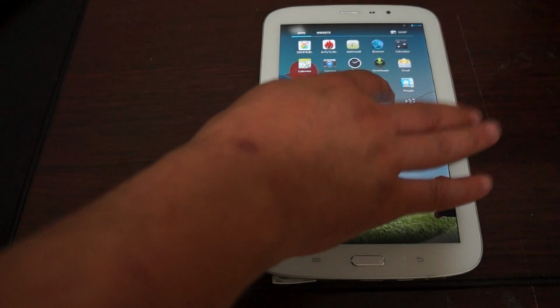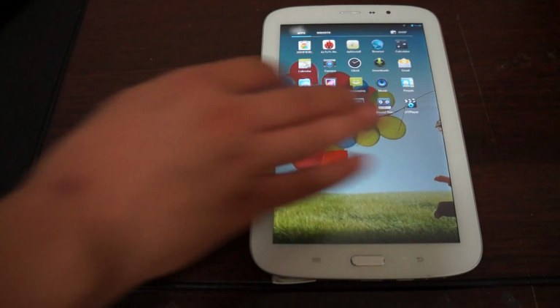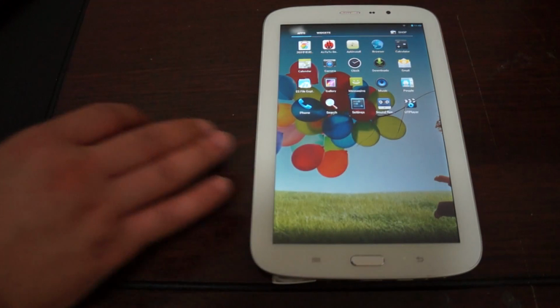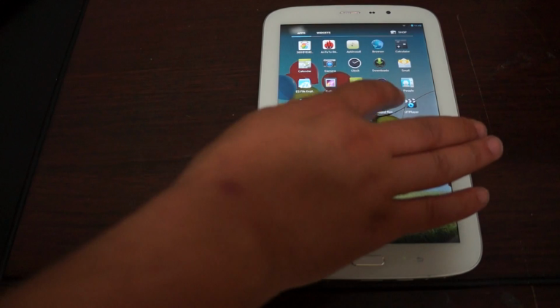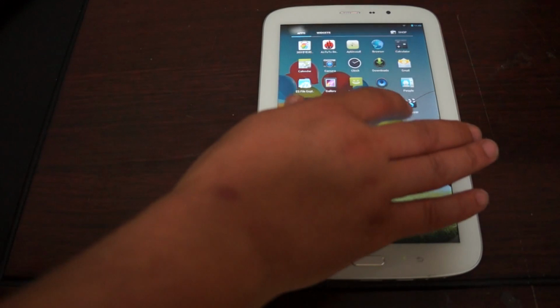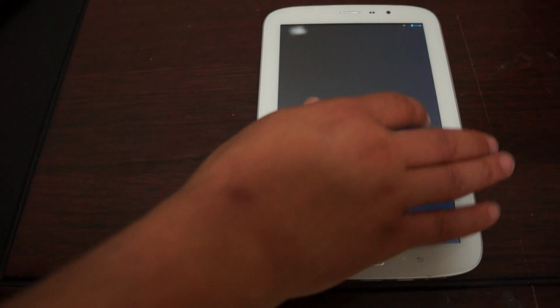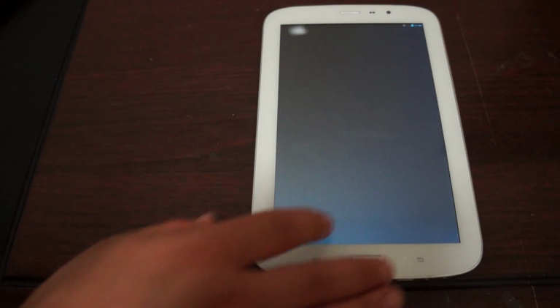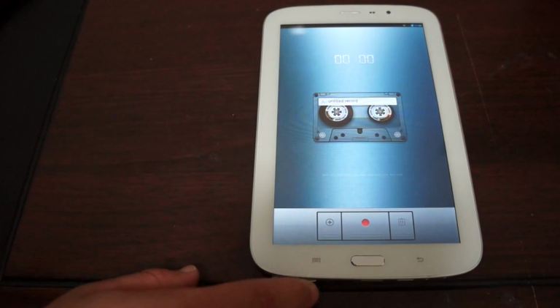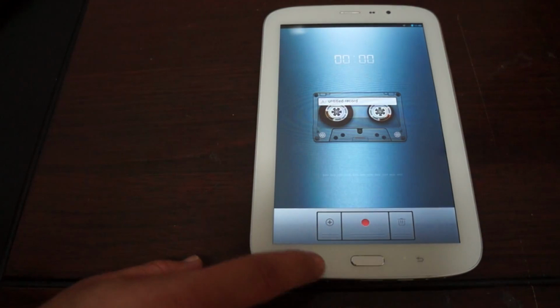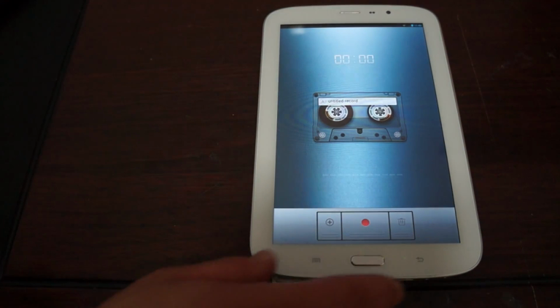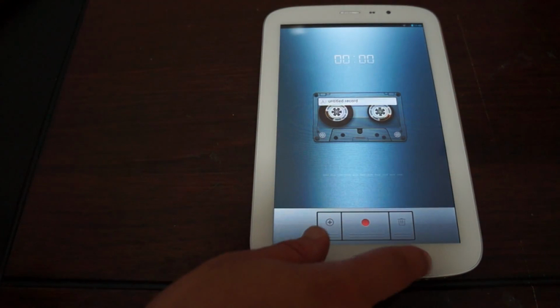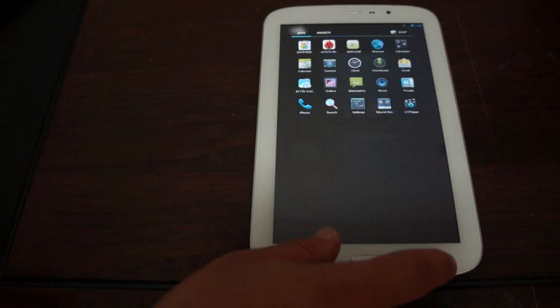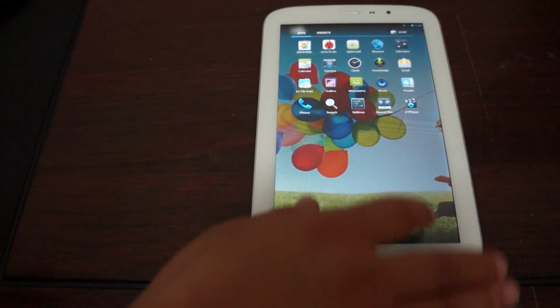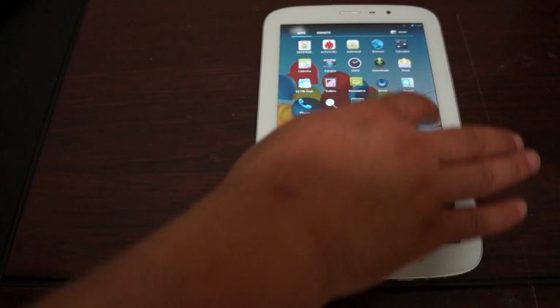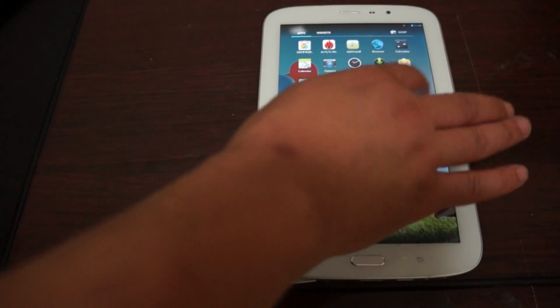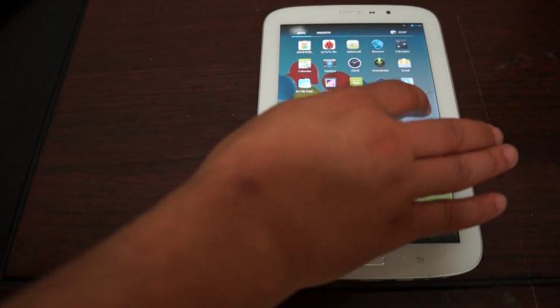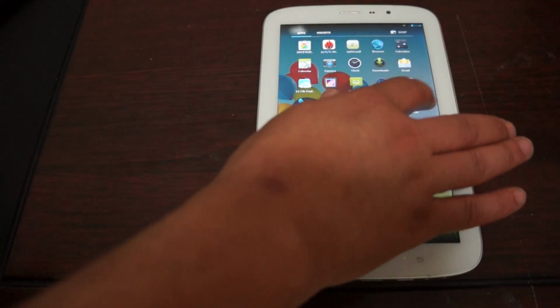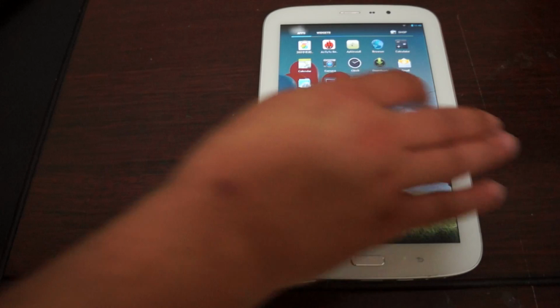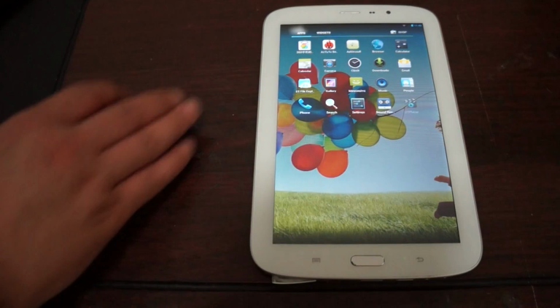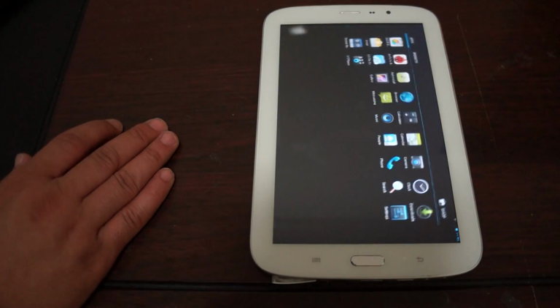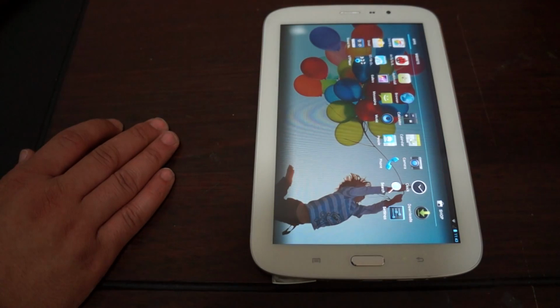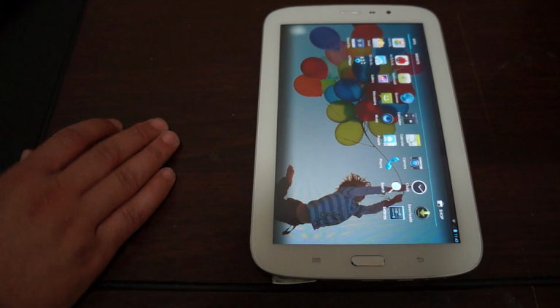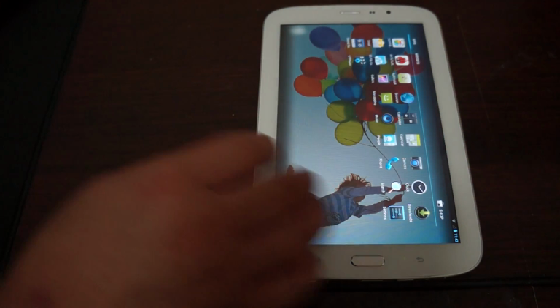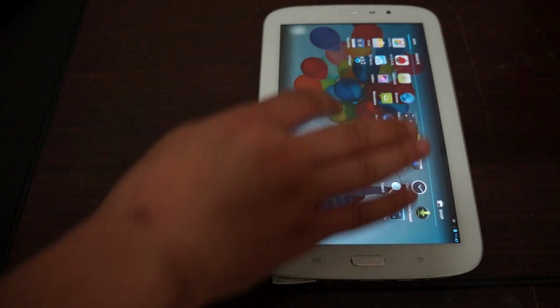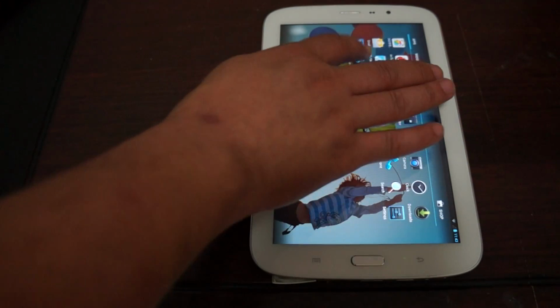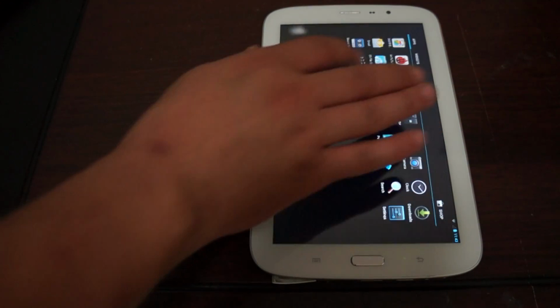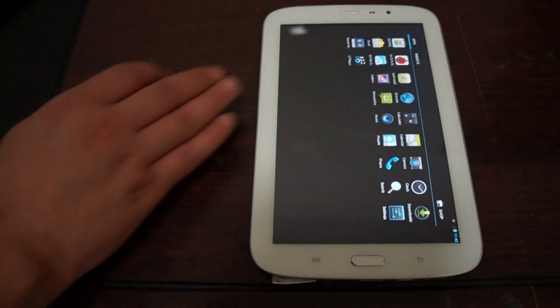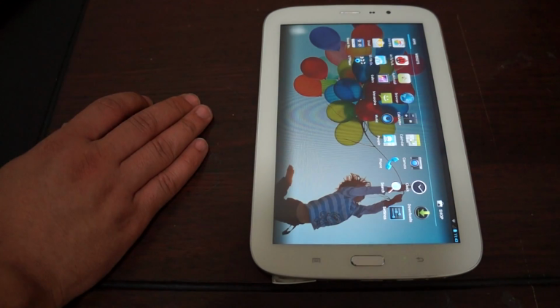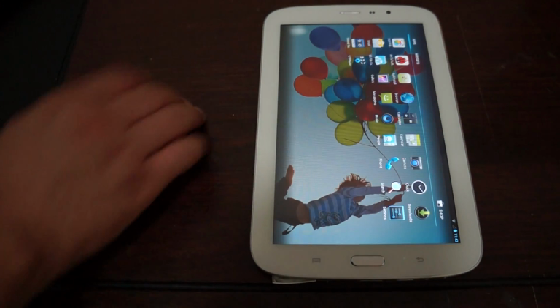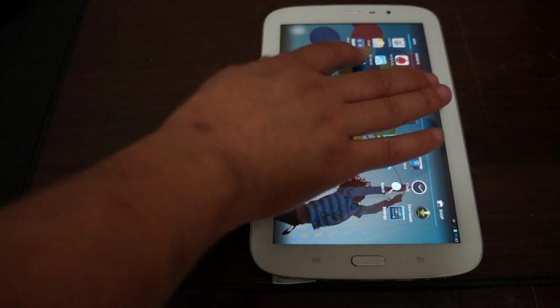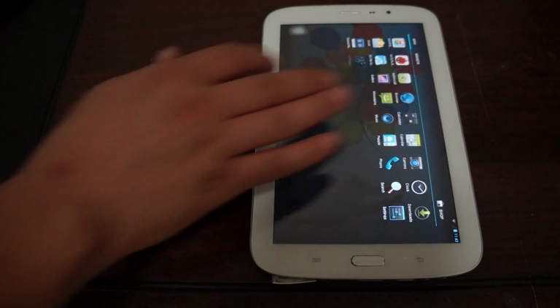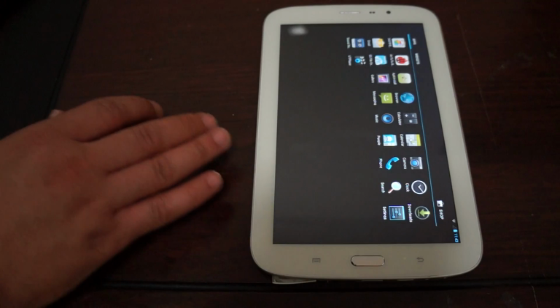There's also a sound recorder and a UT player. Let's see if there's anything pre-installed in the UT player — doesn't look like it.